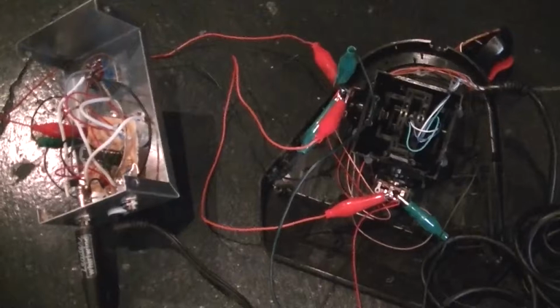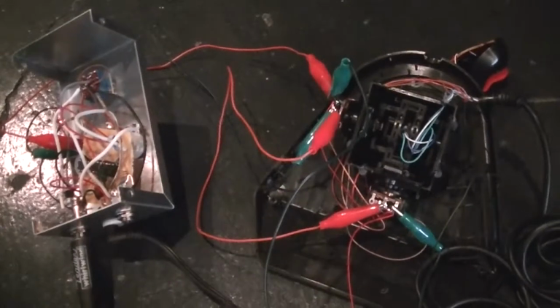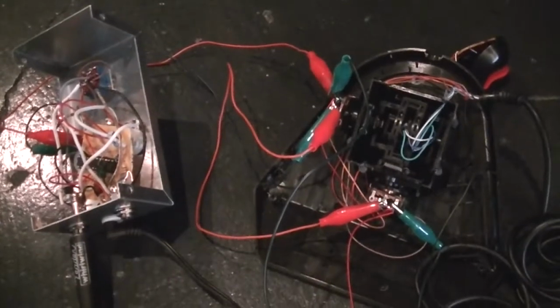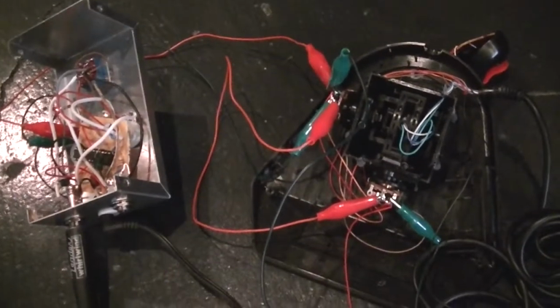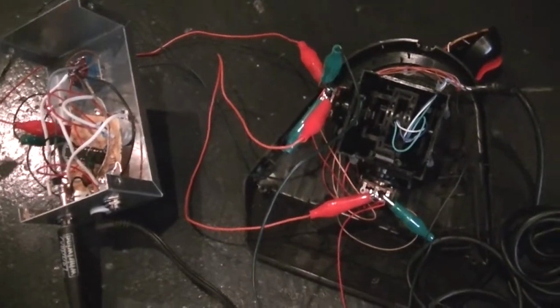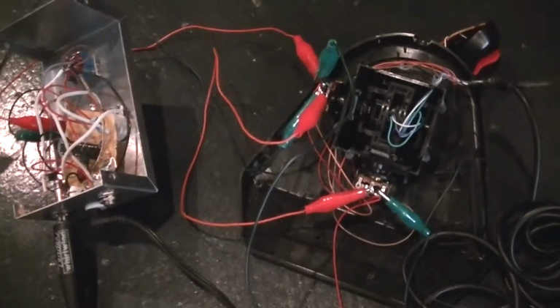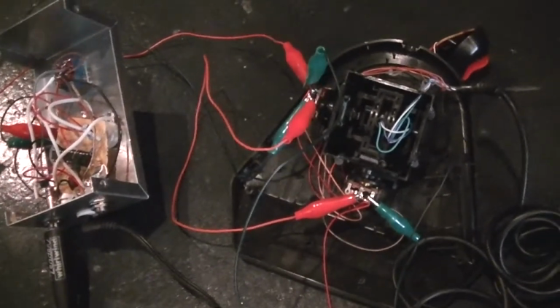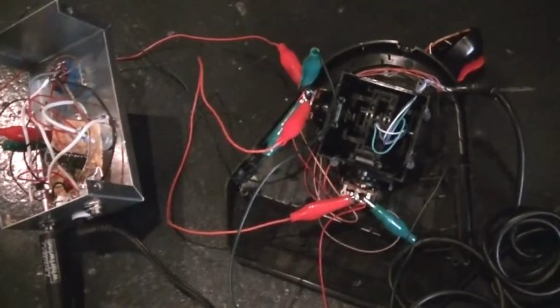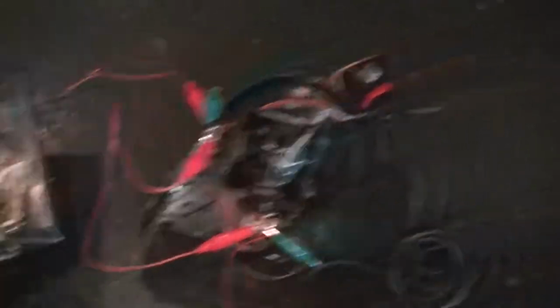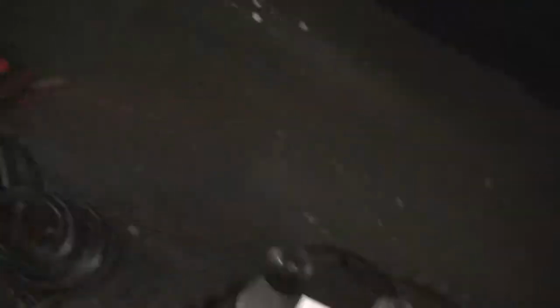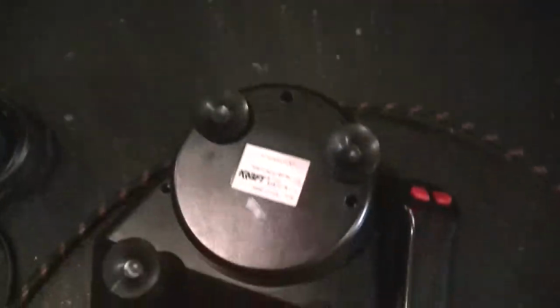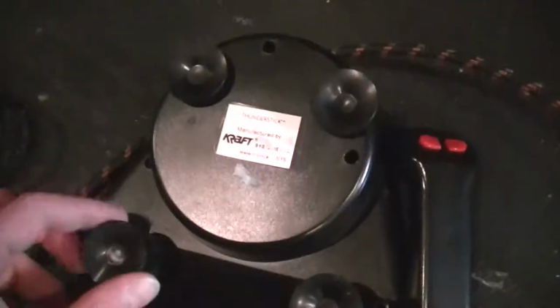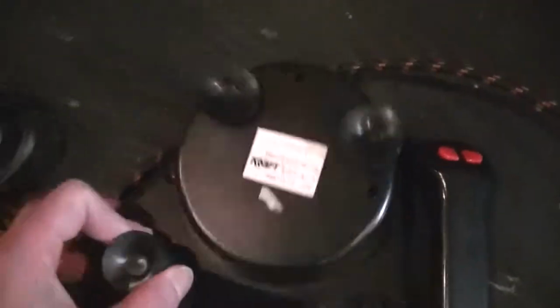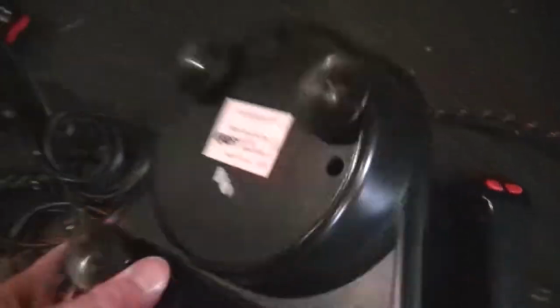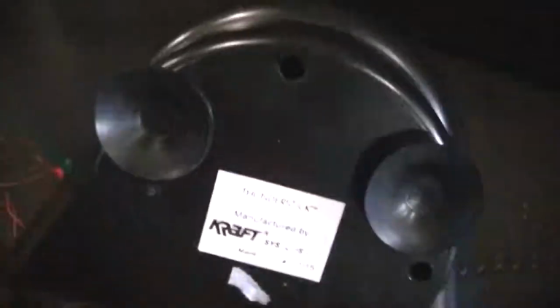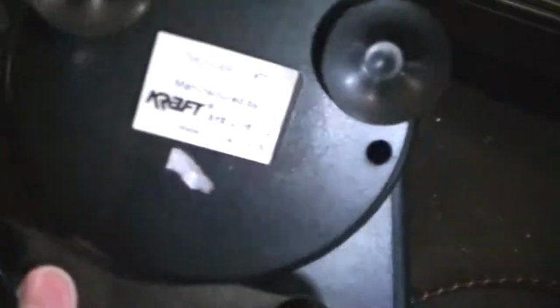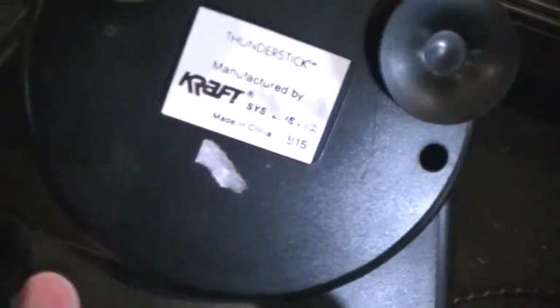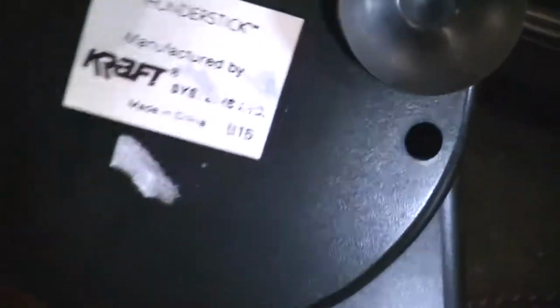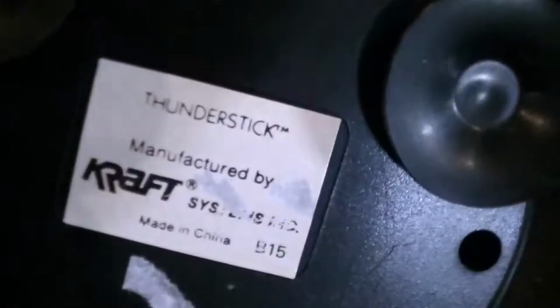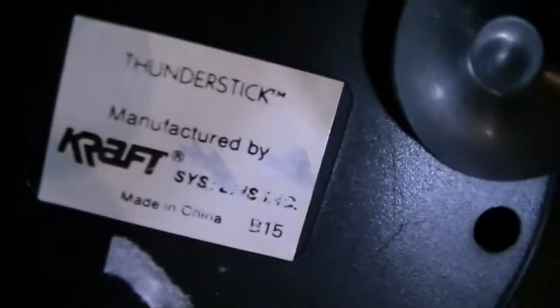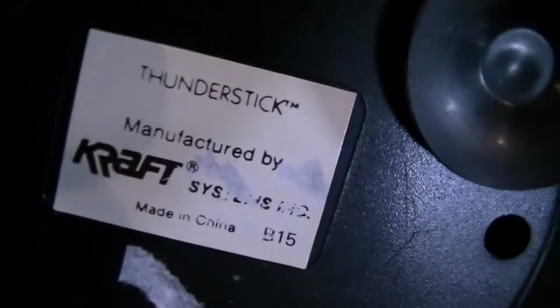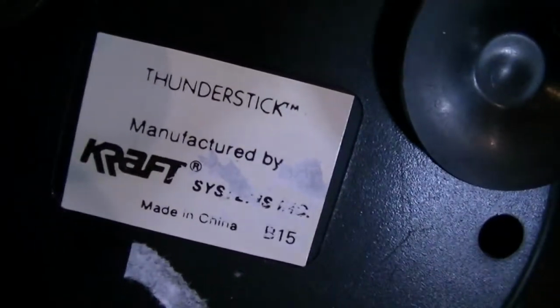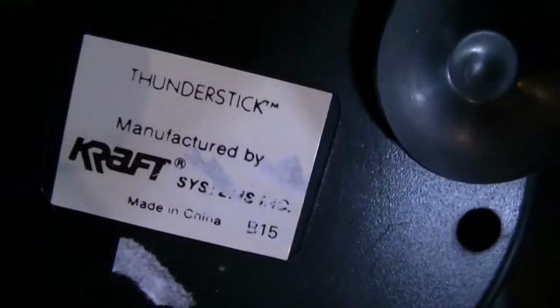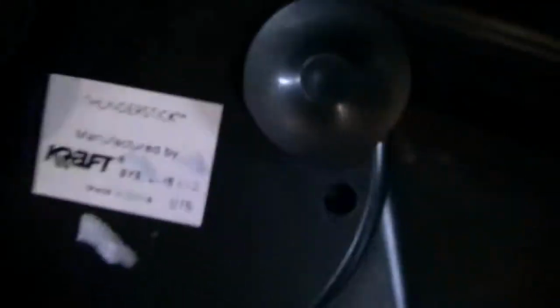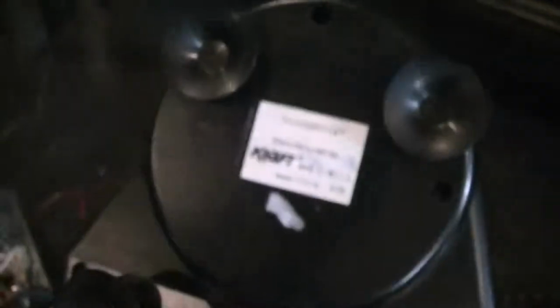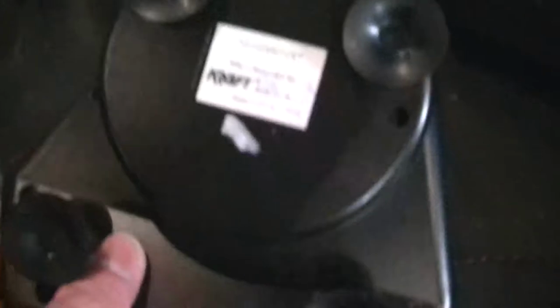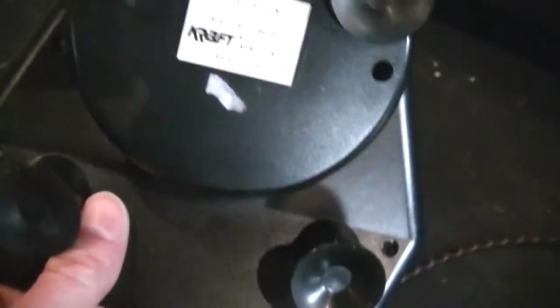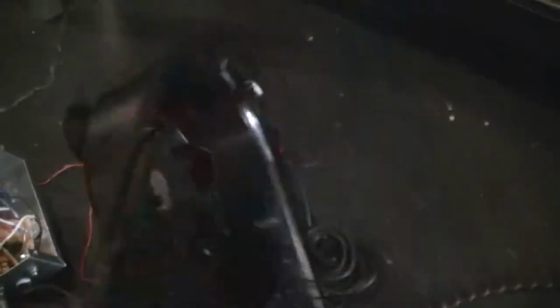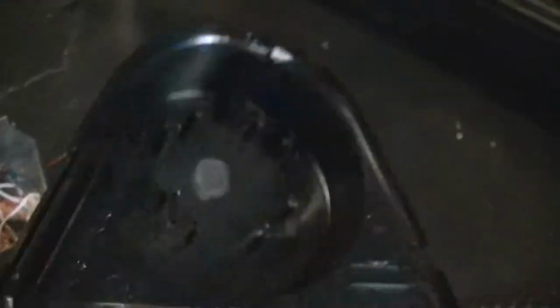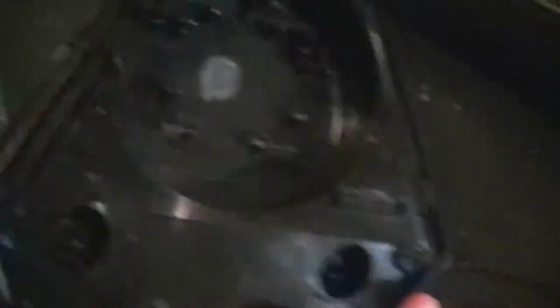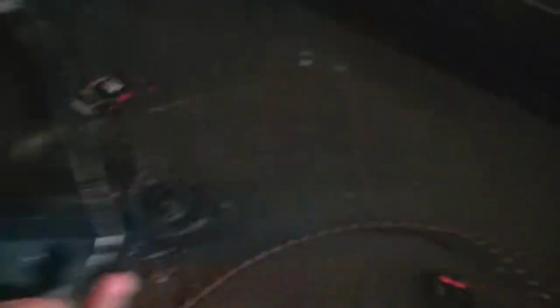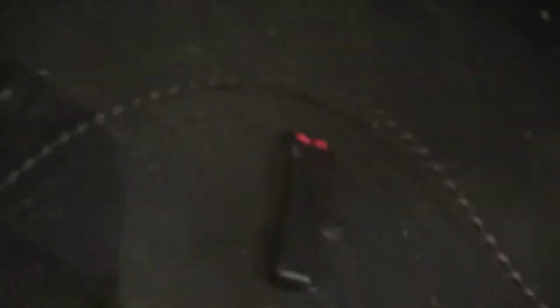Today we're going to look at a joystick hack. Basically, it's a joystick I got from the thrift store — just some old Craft Thunder Stick, like a computer joystick.